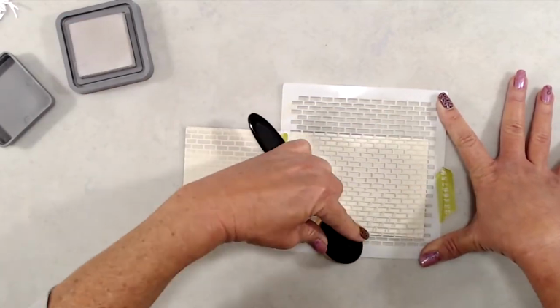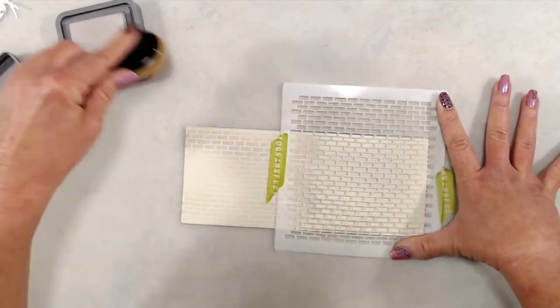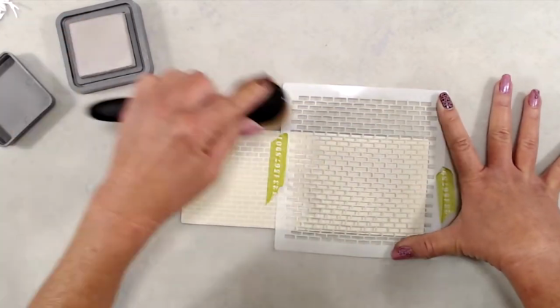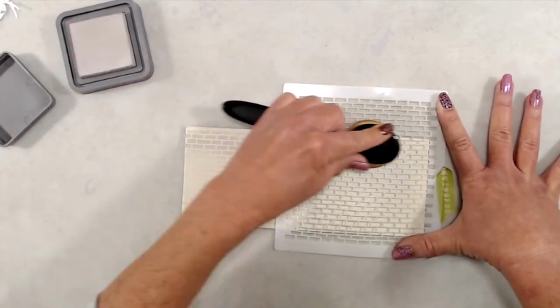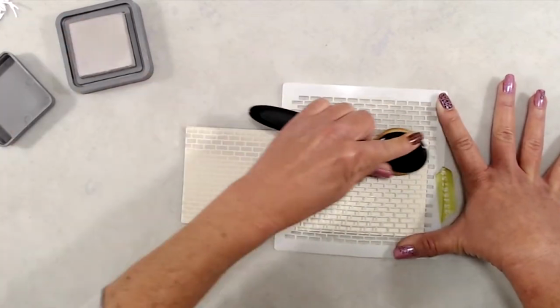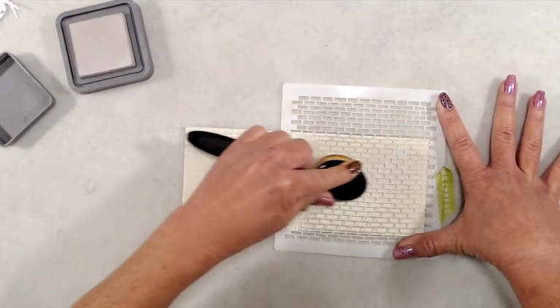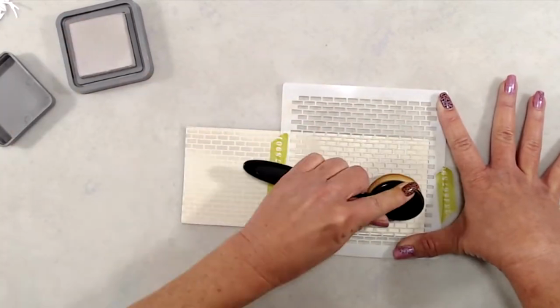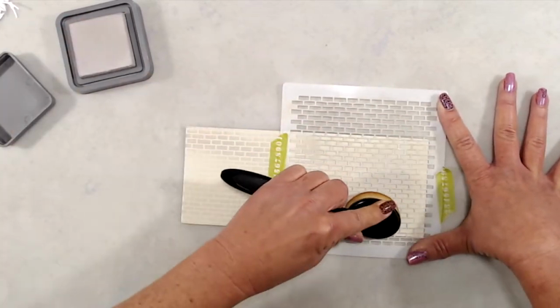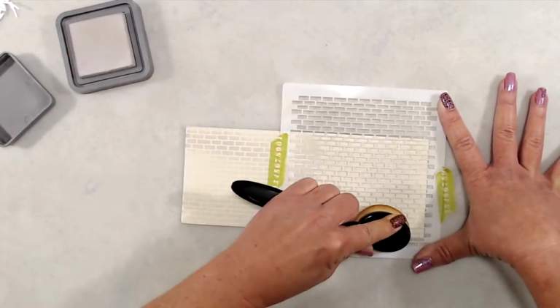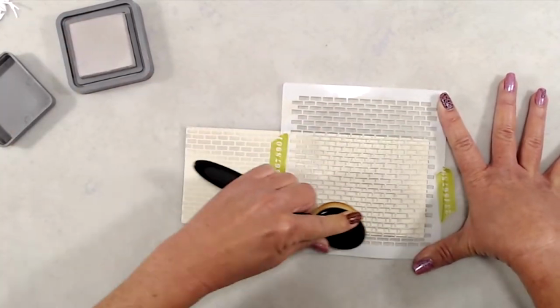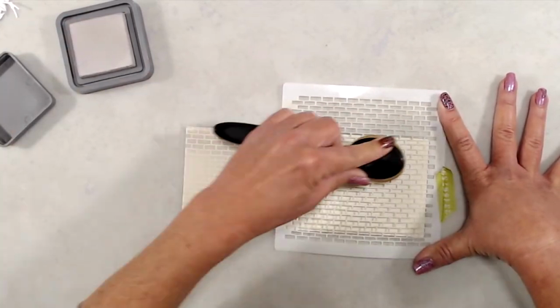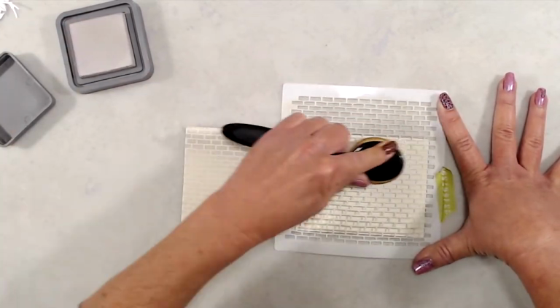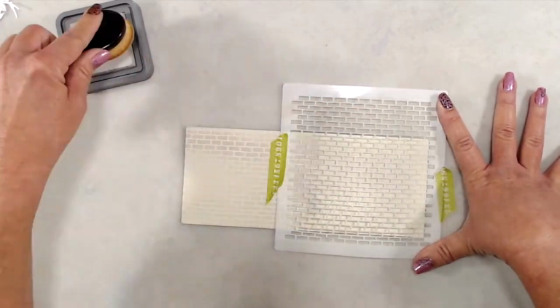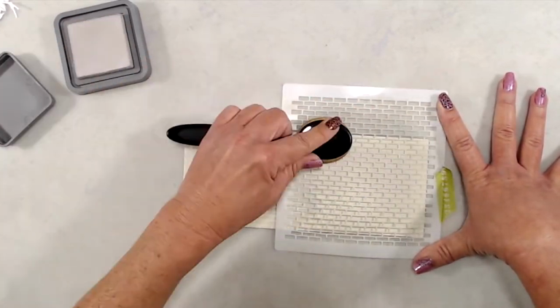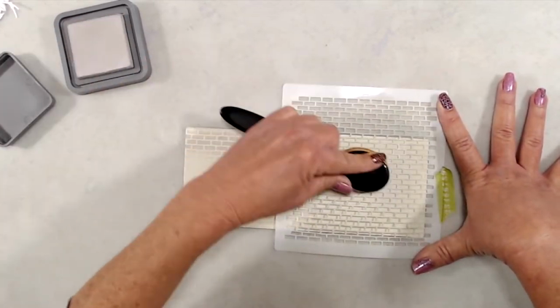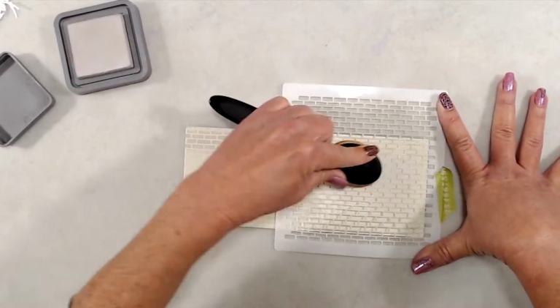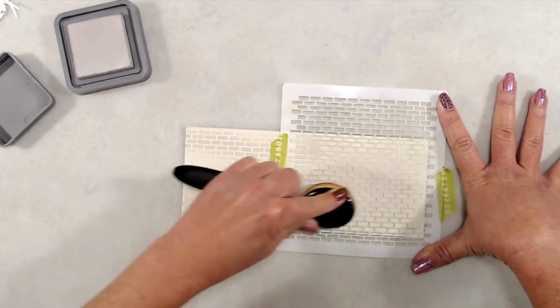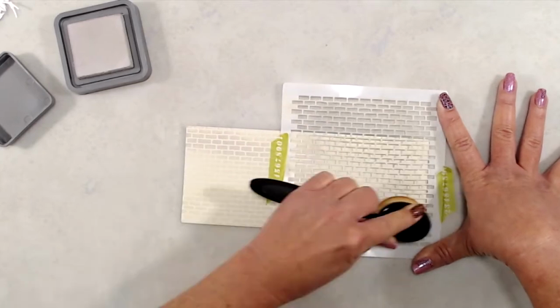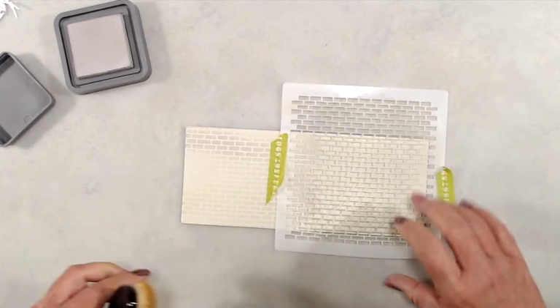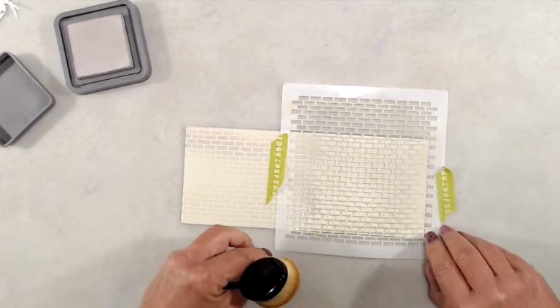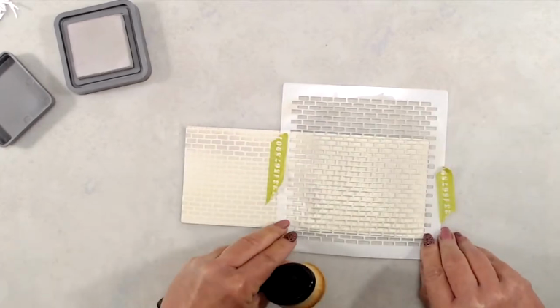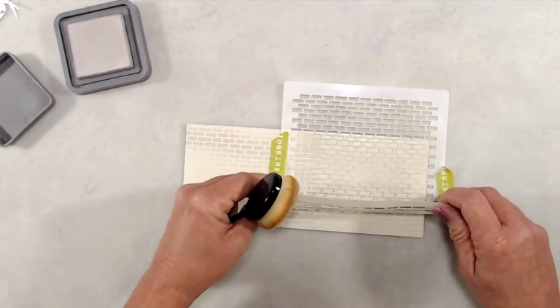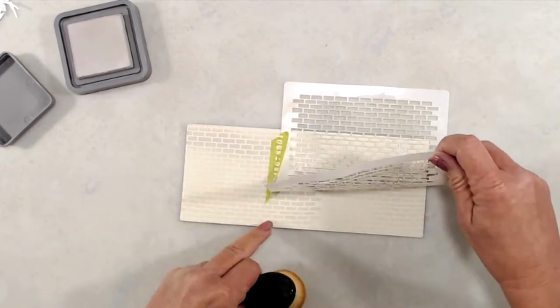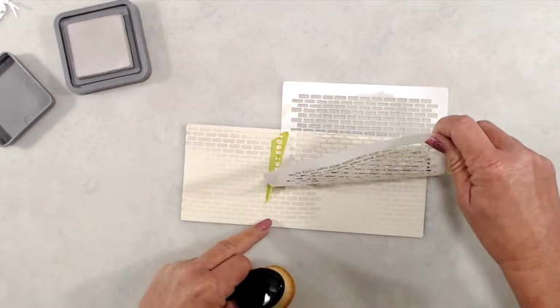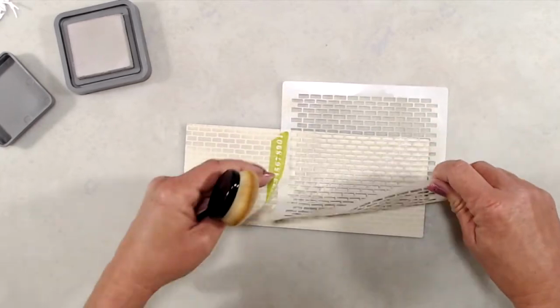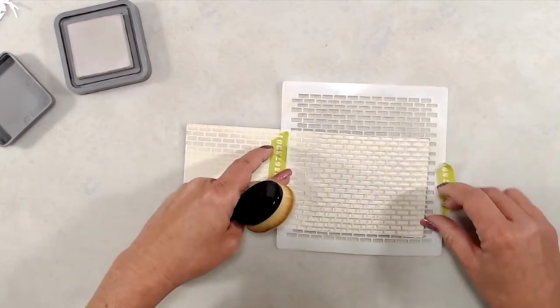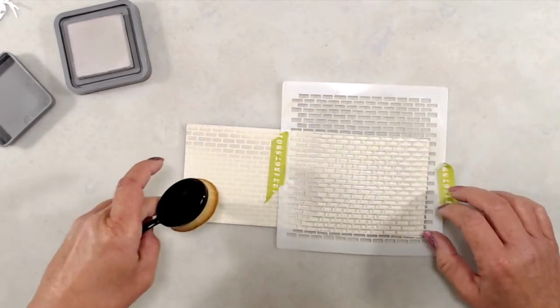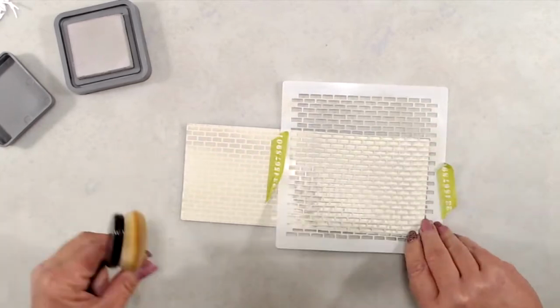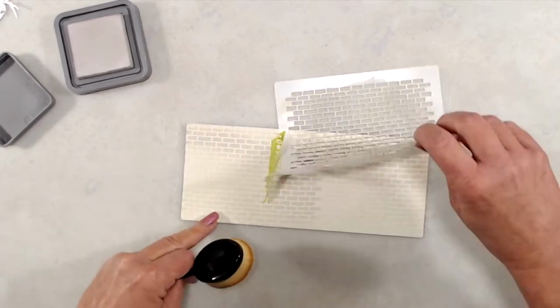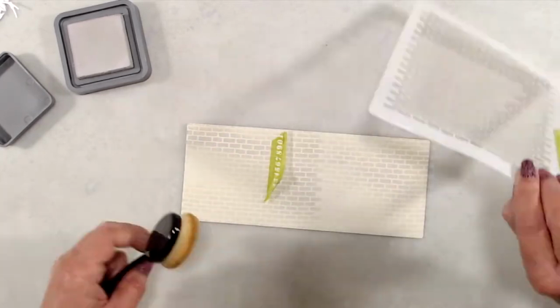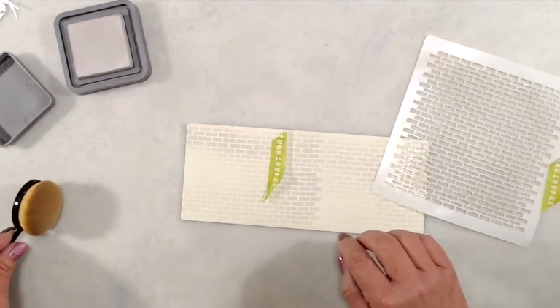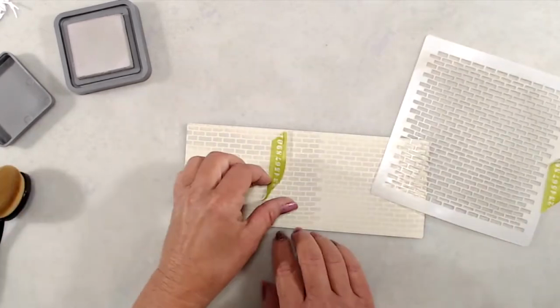I used the brick pattern stencil with Pumice Stone Distress Oxide ink to create the brick pattern for my background.